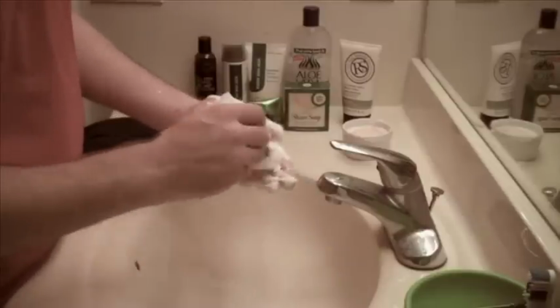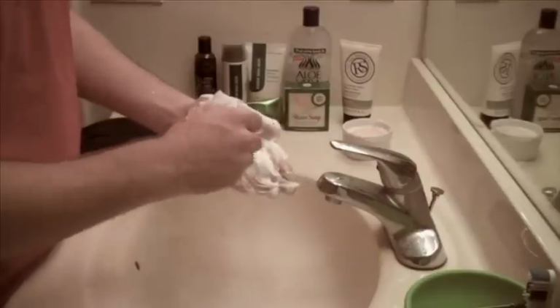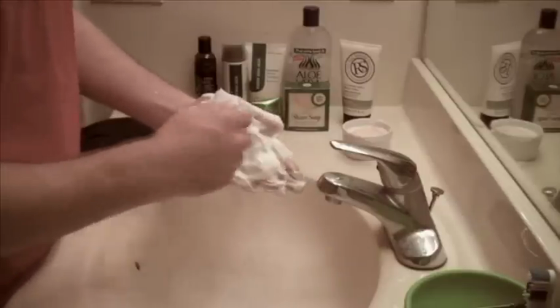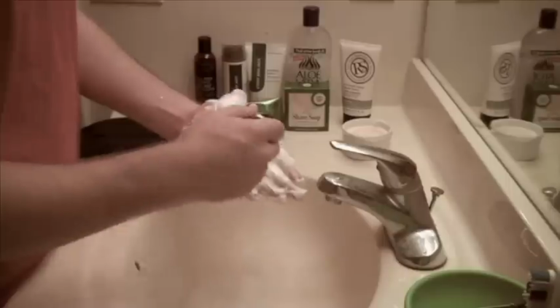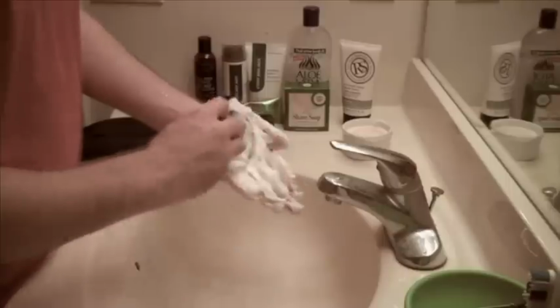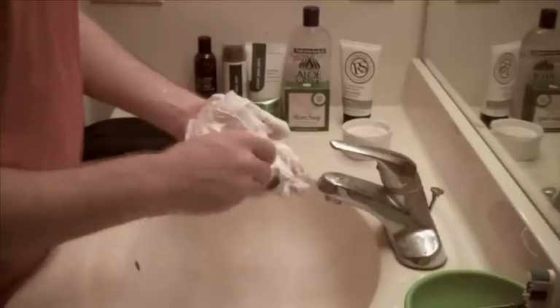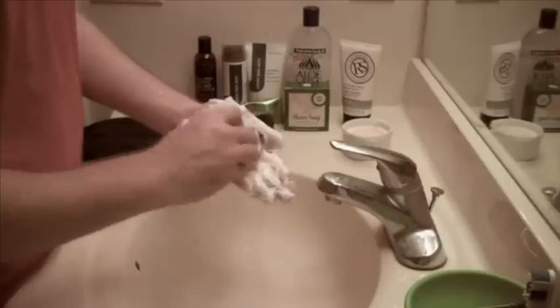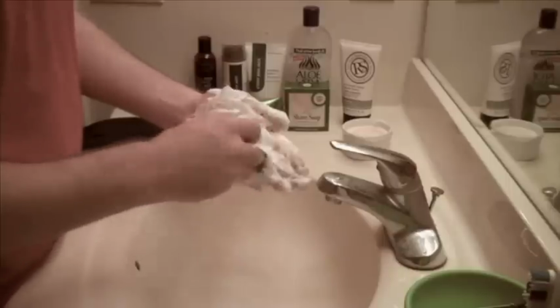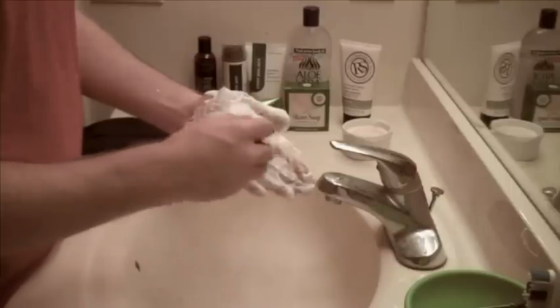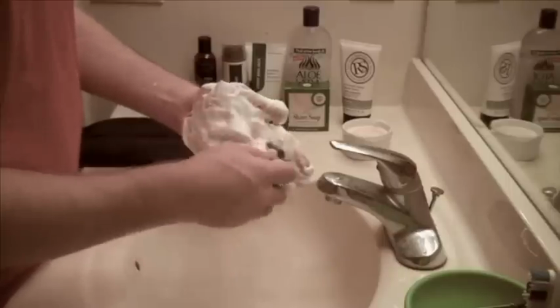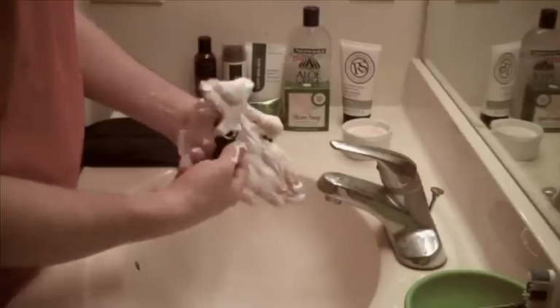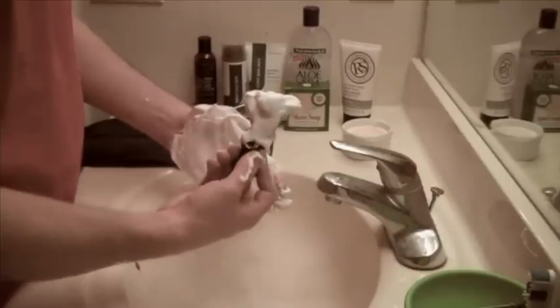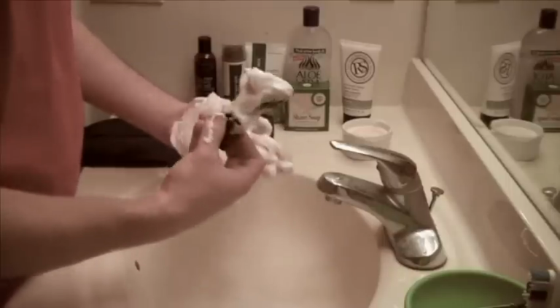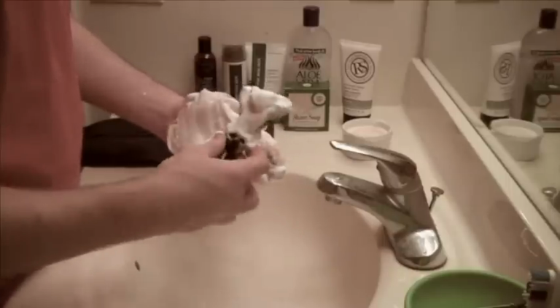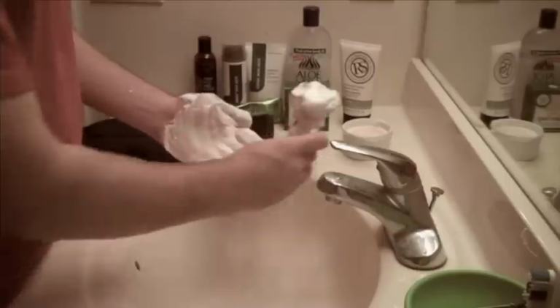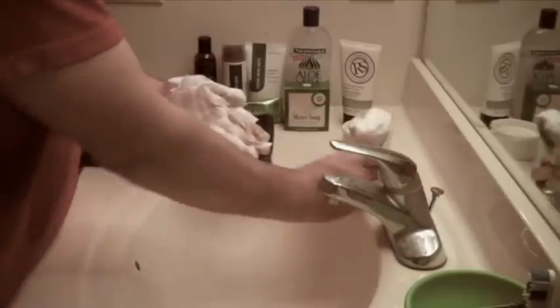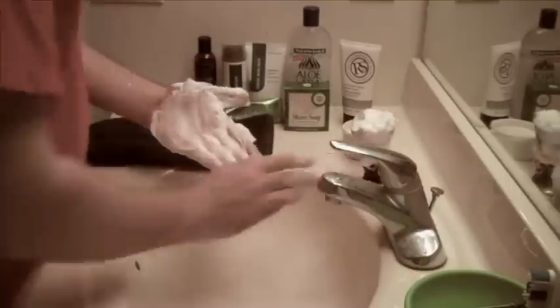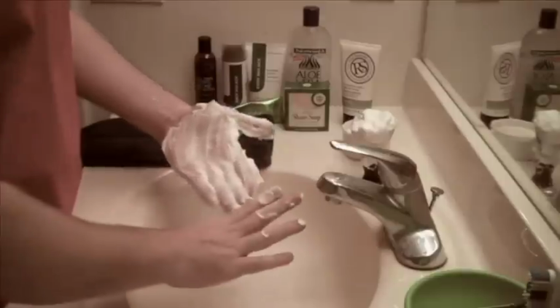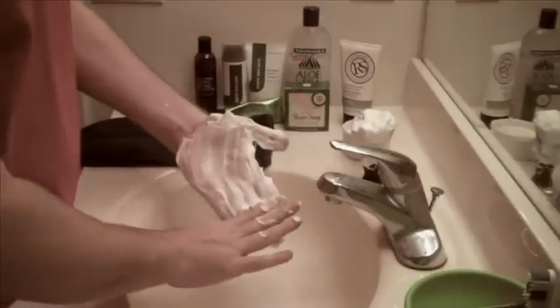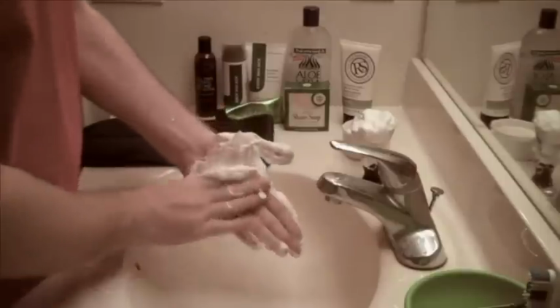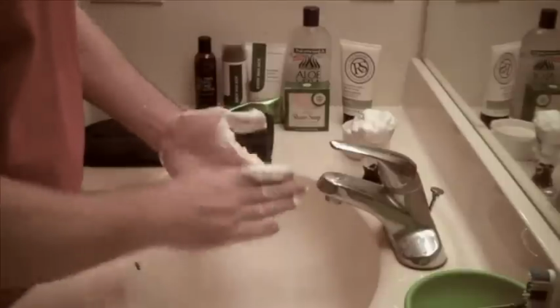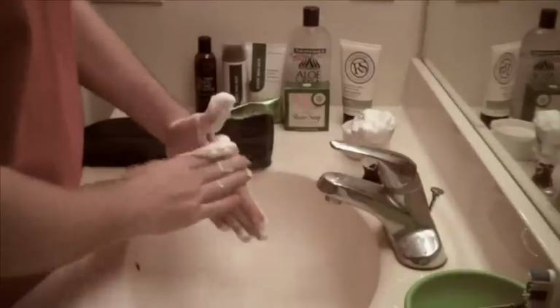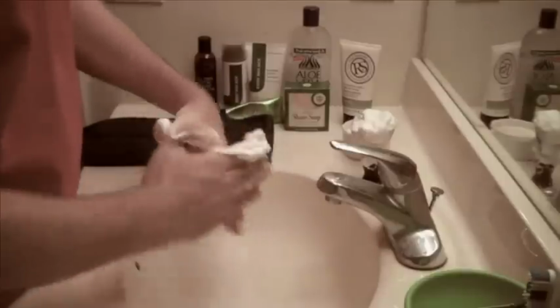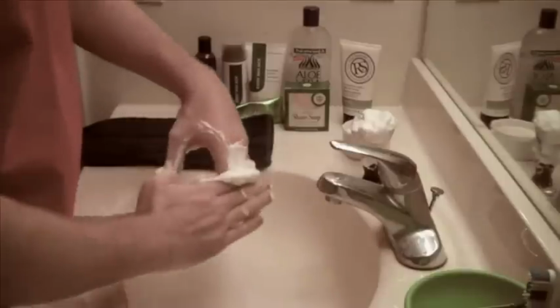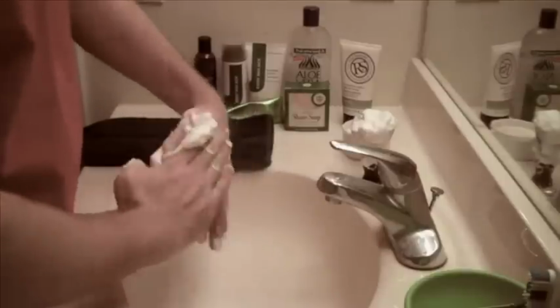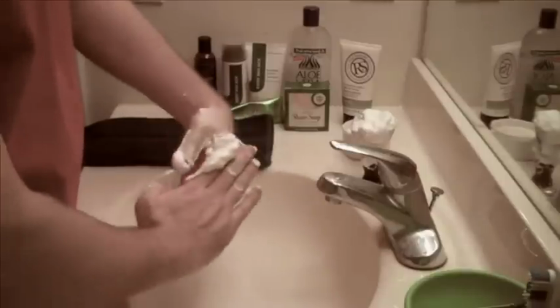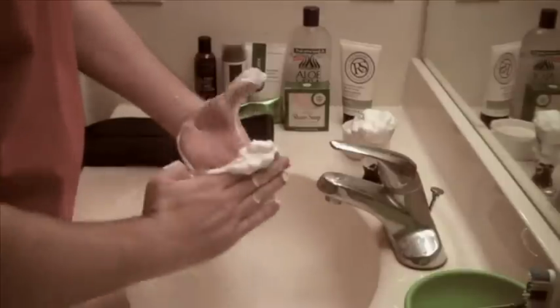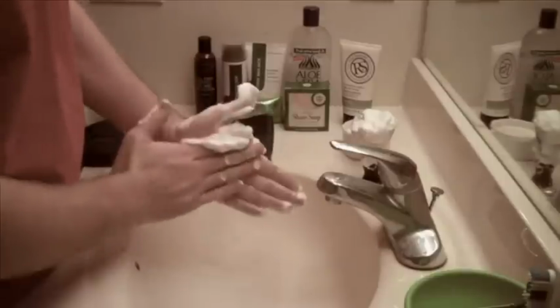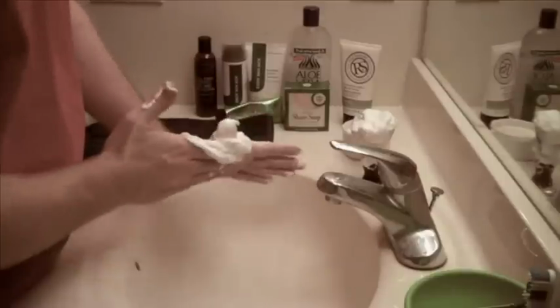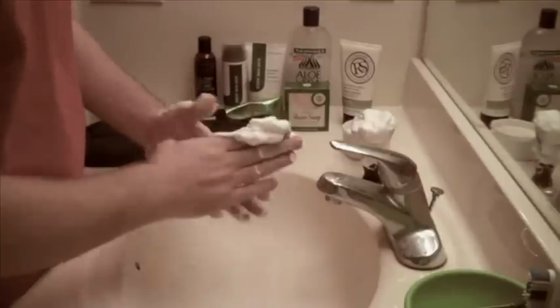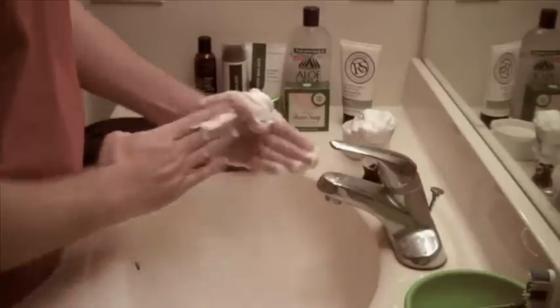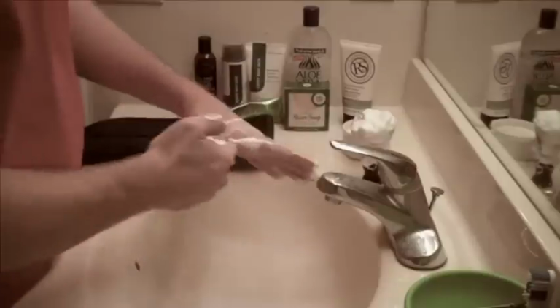It'll take a little bit of experience to figure out the correct soap-to-water ratio to build your lather. A good lather should resemble a meringue or Cool Whip, and it'll have a nice sheen to it in your palm when it shines in the light.